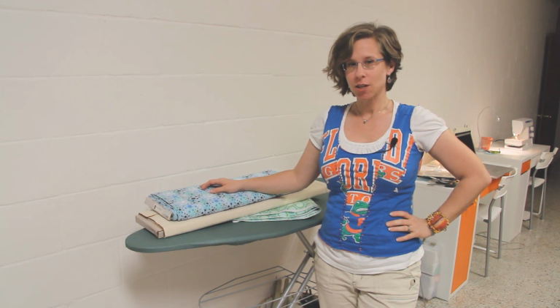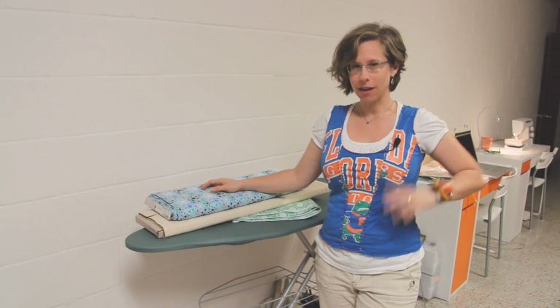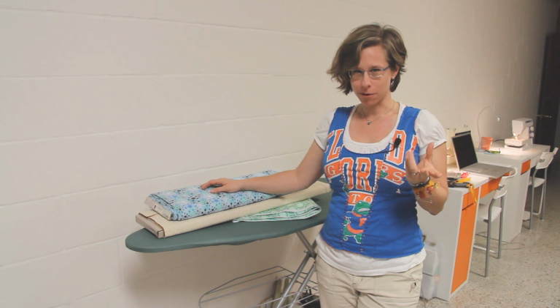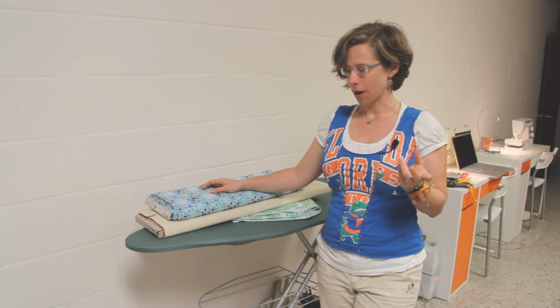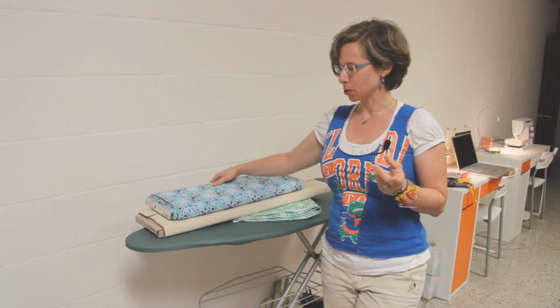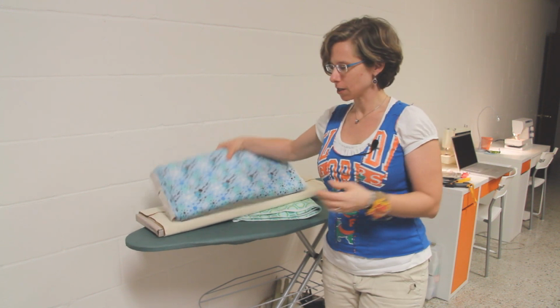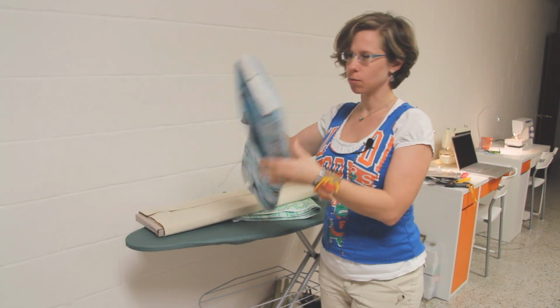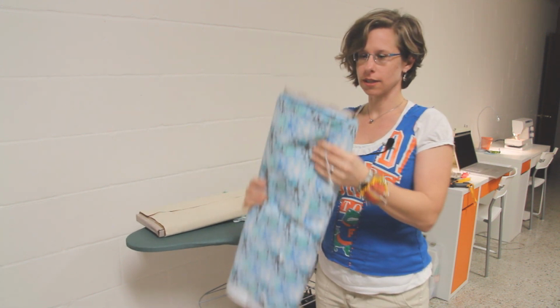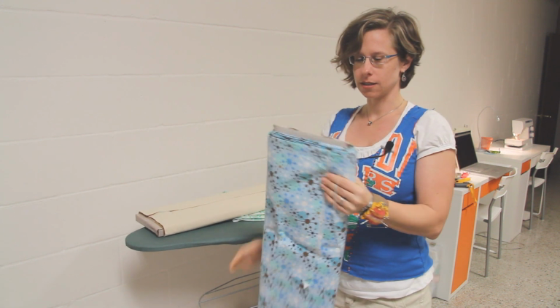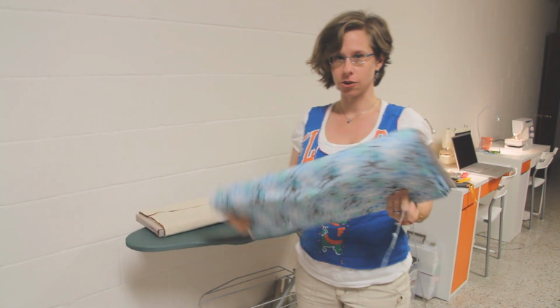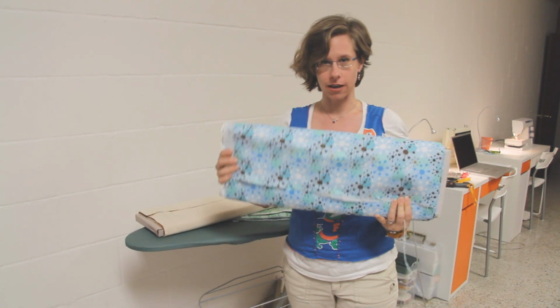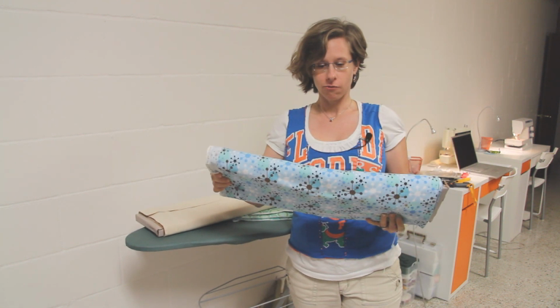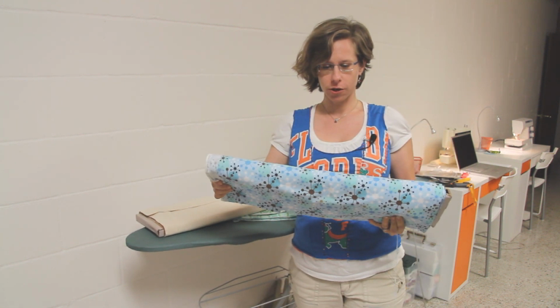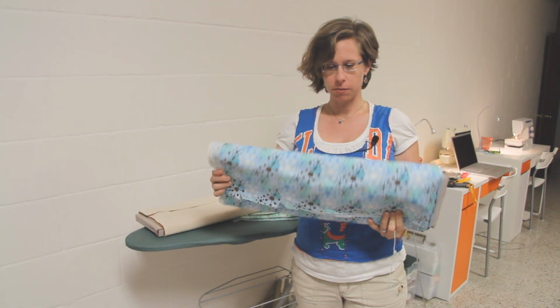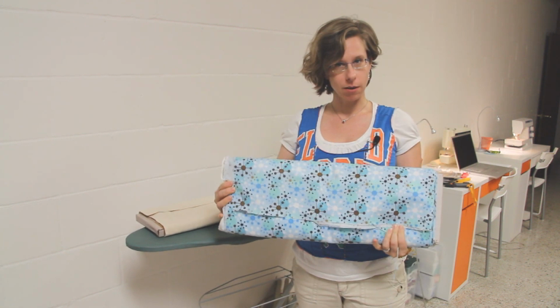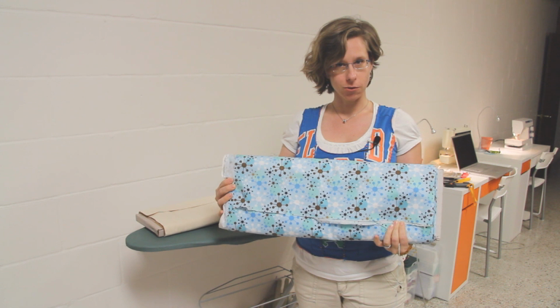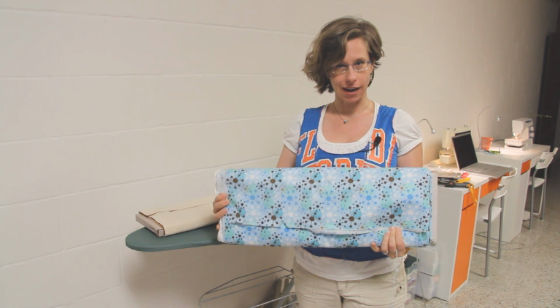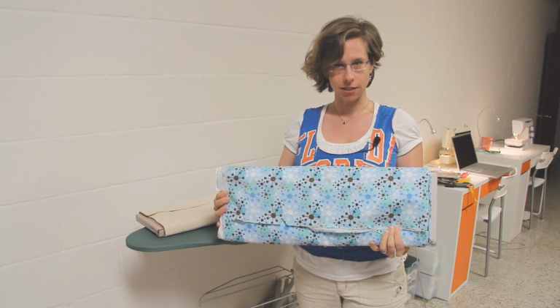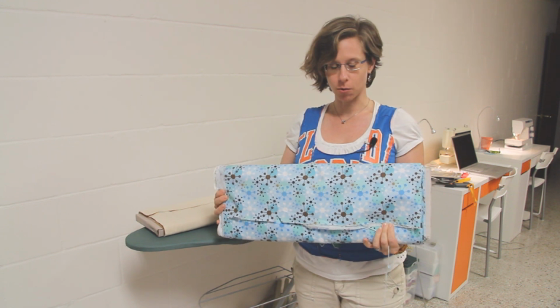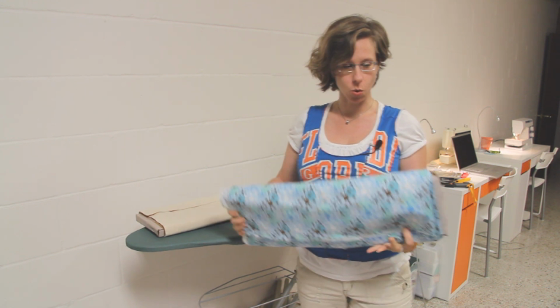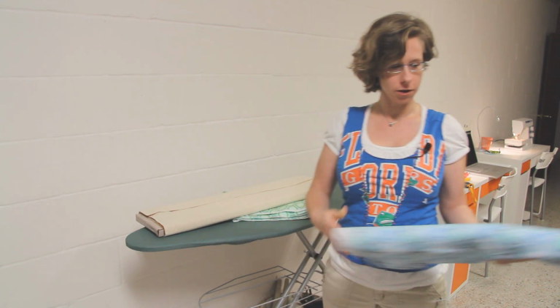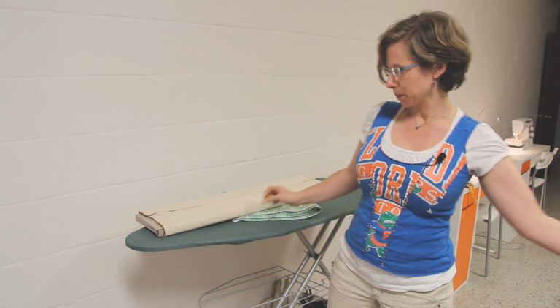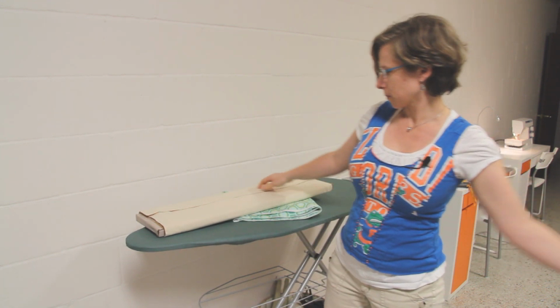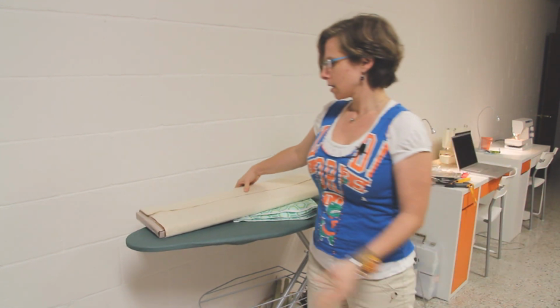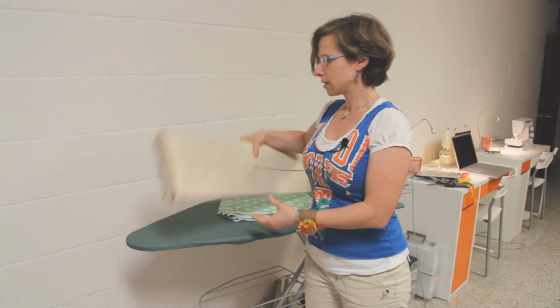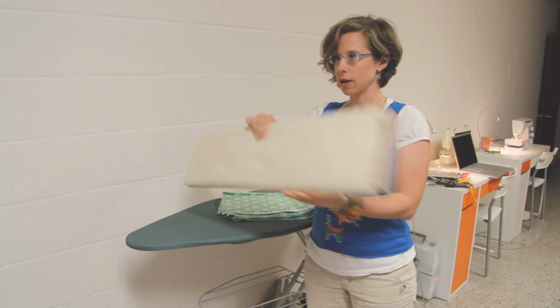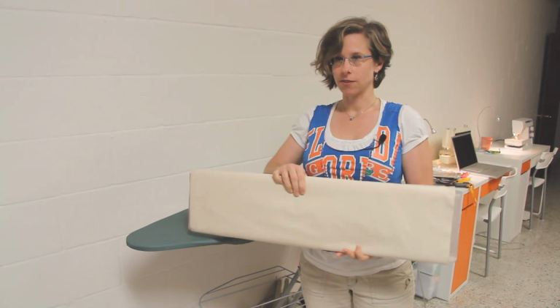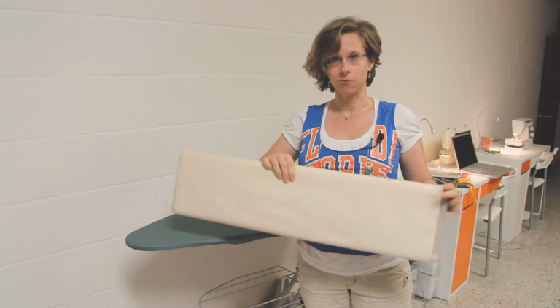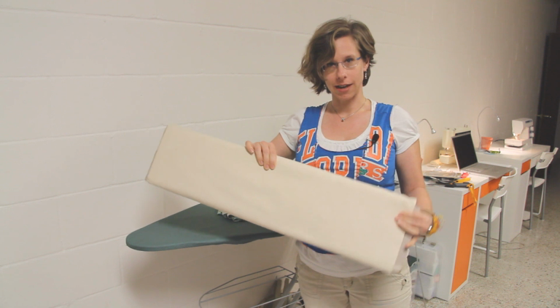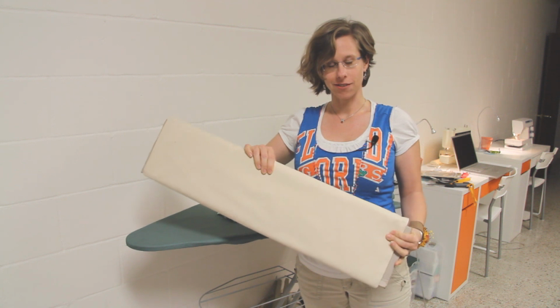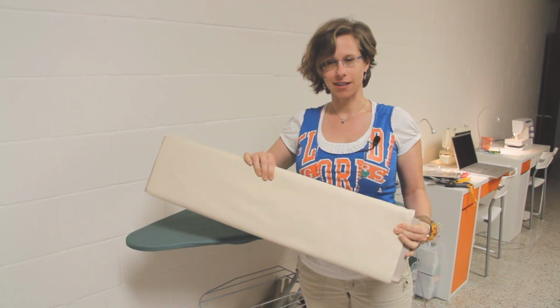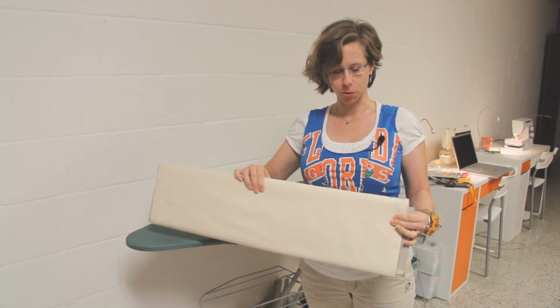So when you buy the fabric from the fabric store, it comes on these bolts like this — either a 44-inch wide piece of fabric folded in half and stuck on the bolt, or a 60-inch wide piece of fabric folded in half and stuck on the bolt.